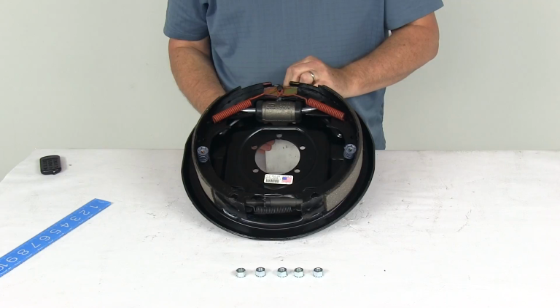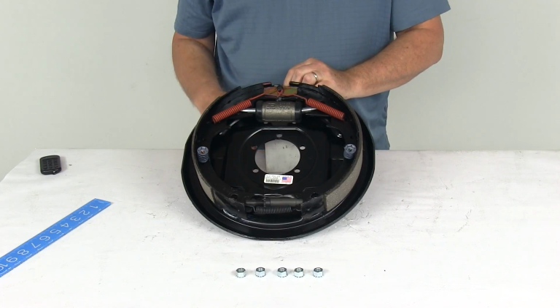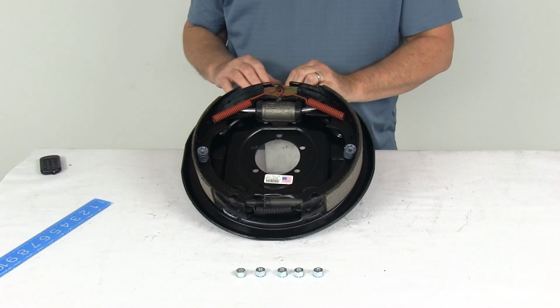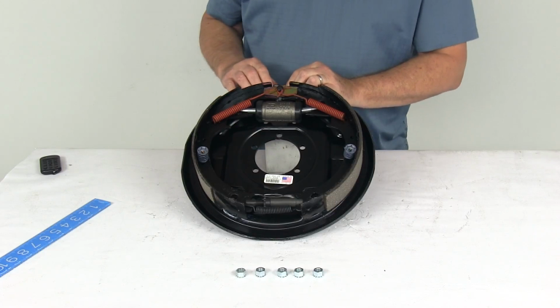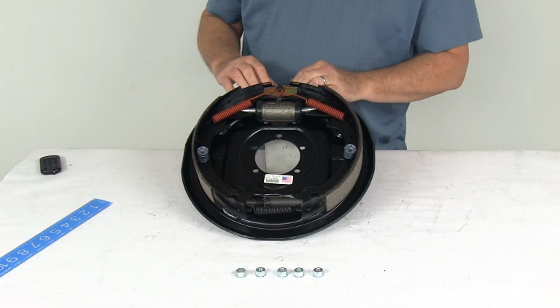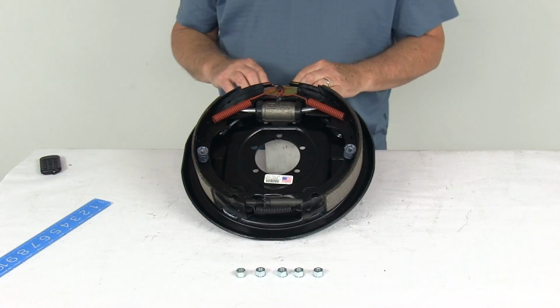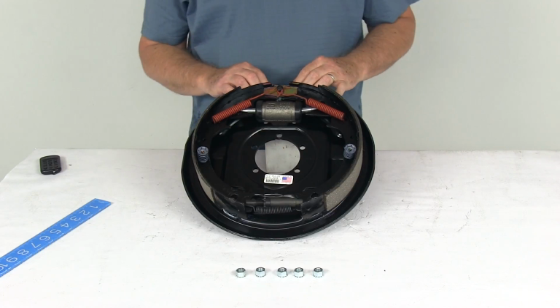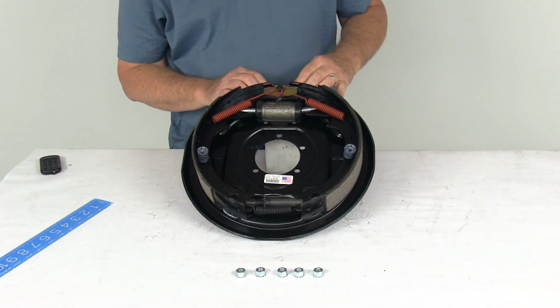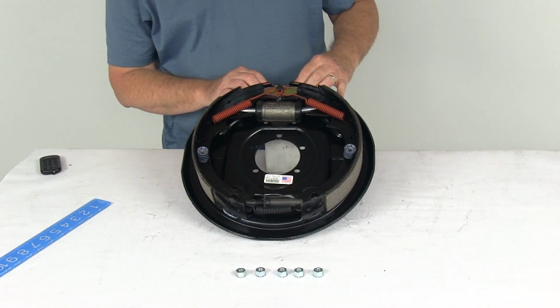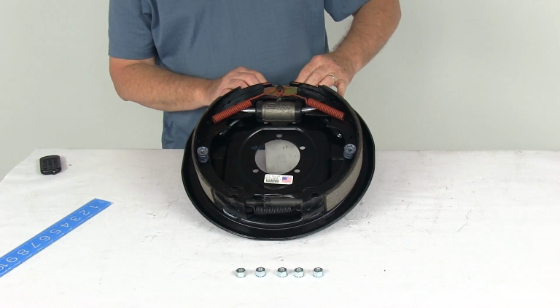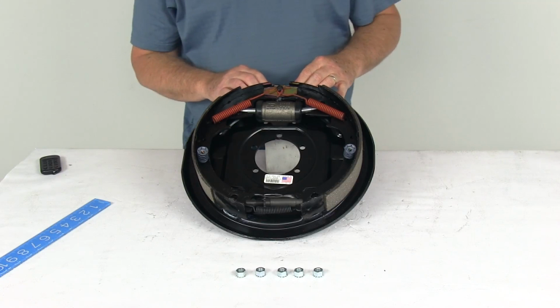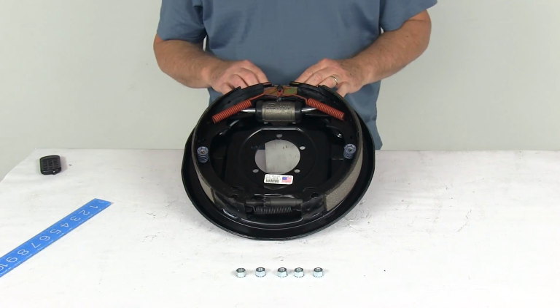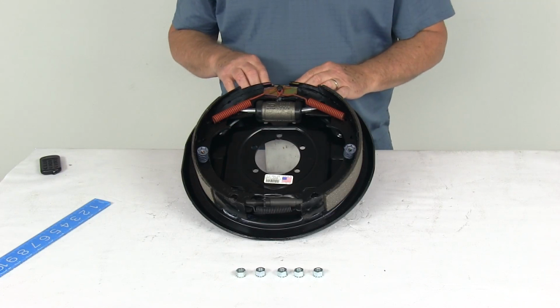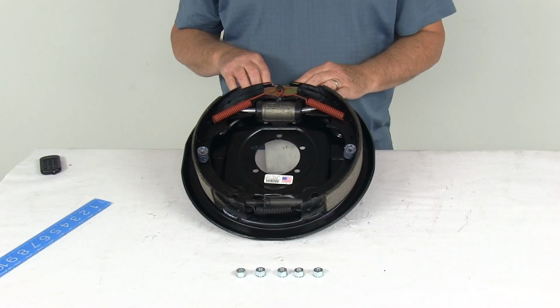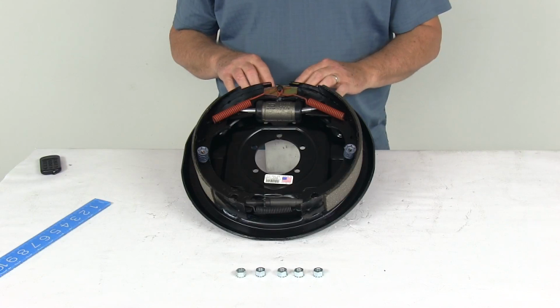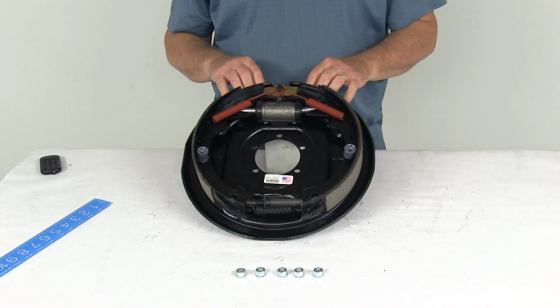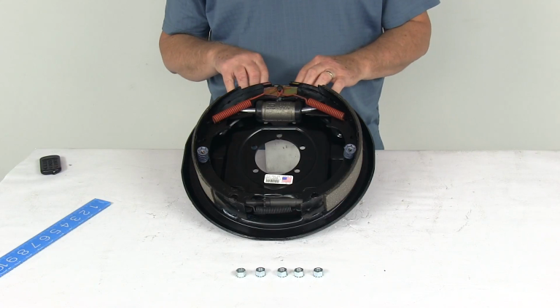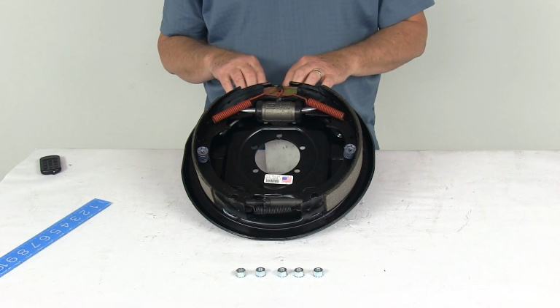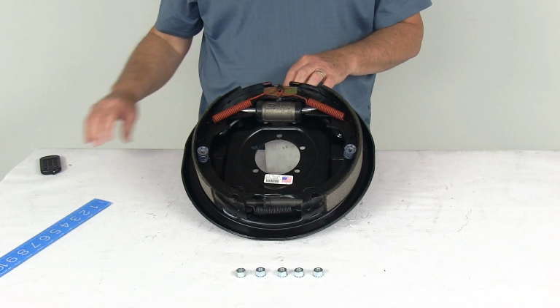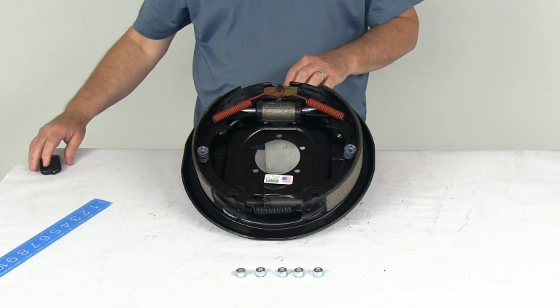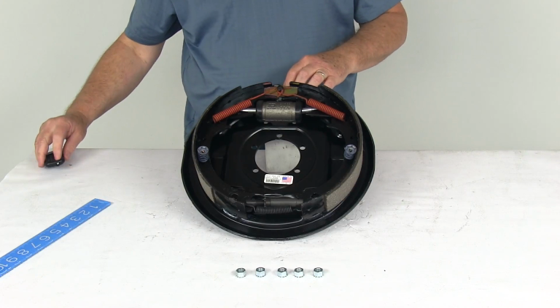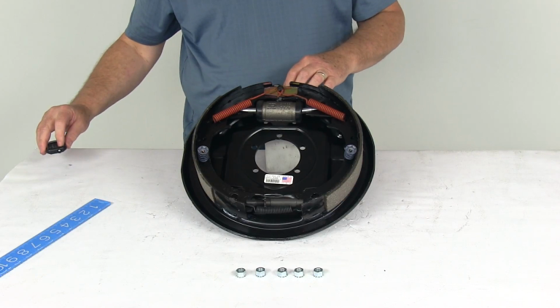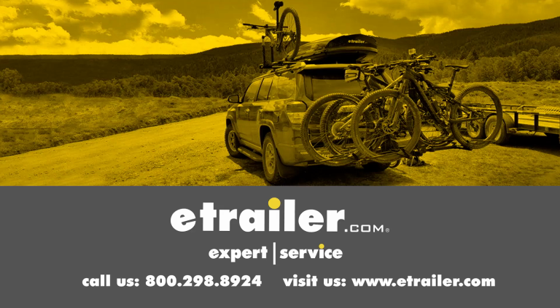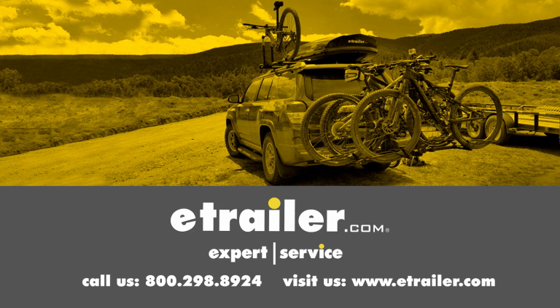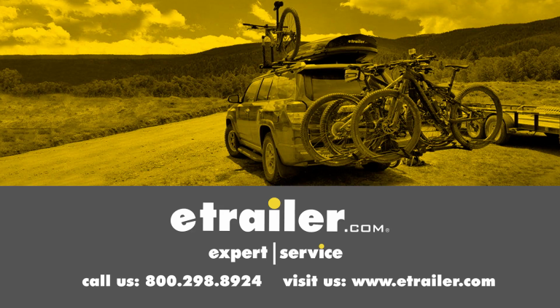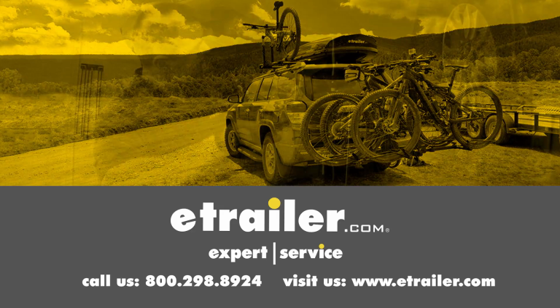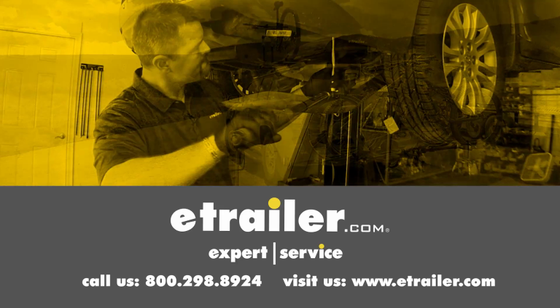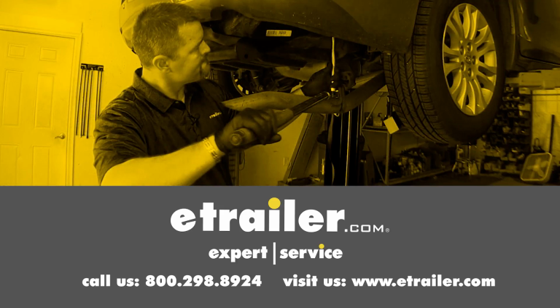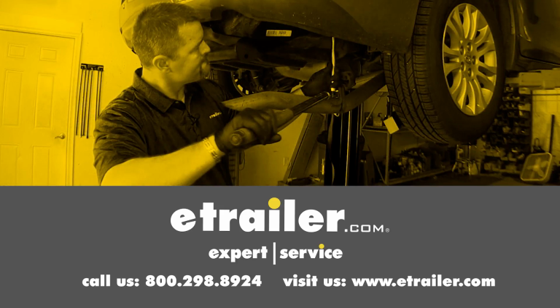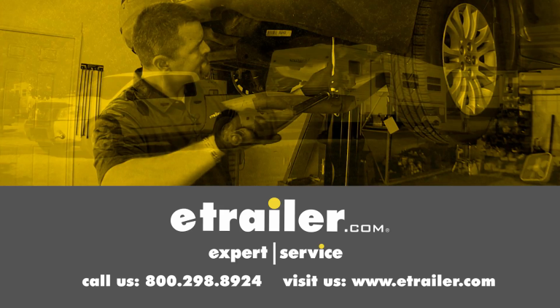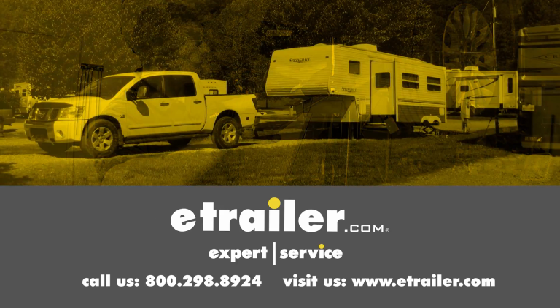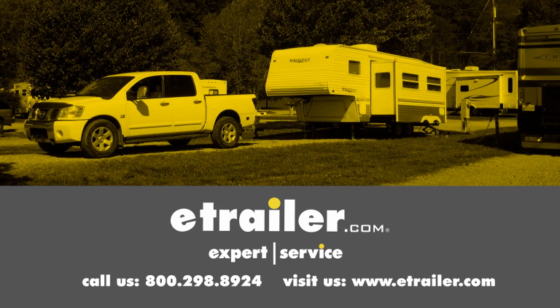That should do it for the review on the Dexter 12 inch left hand driver side hydraulic drum brake assembly for up to 7,000 pound axles. Click the link below to shop, learn more, or visit us at eTrailer.com.